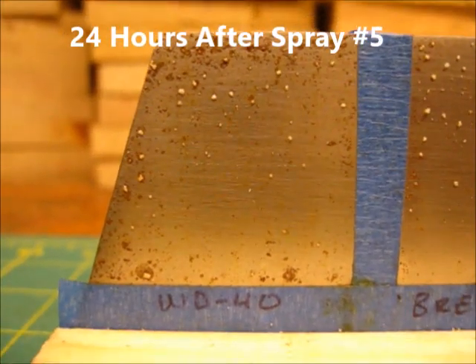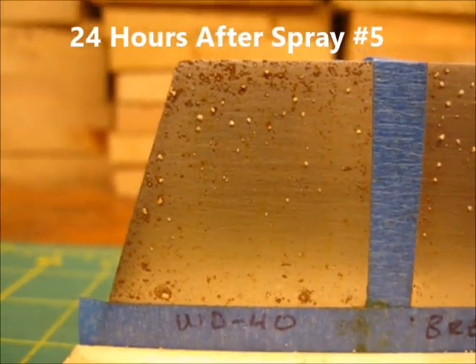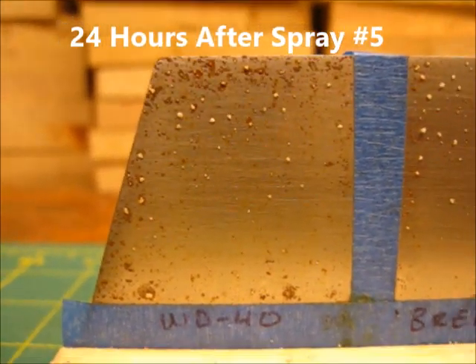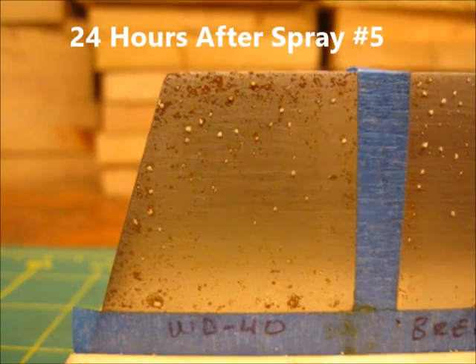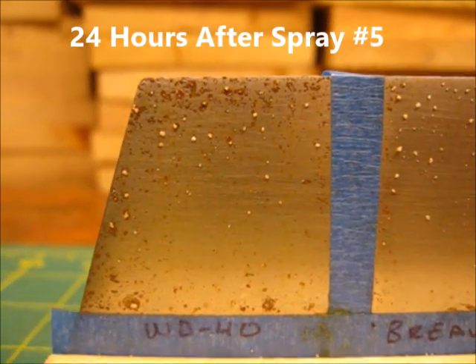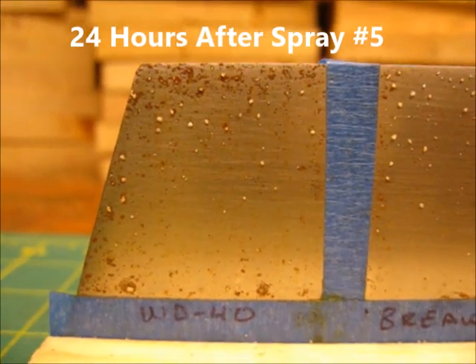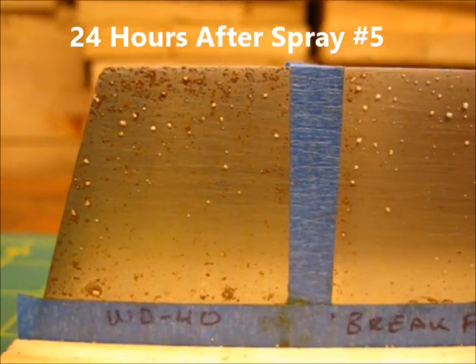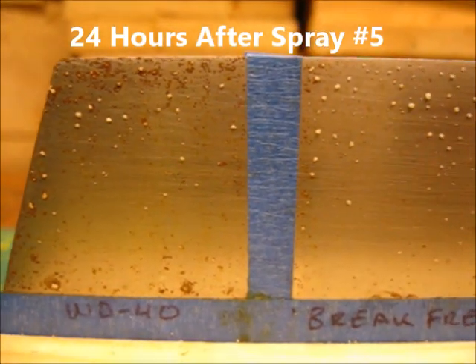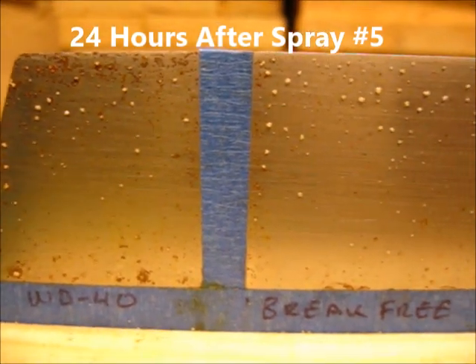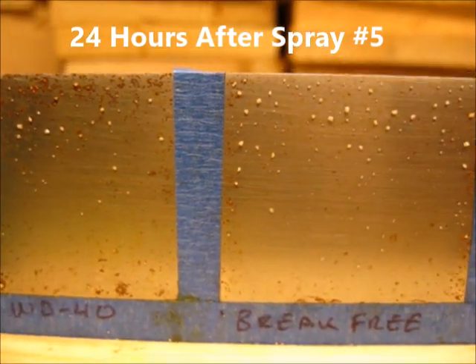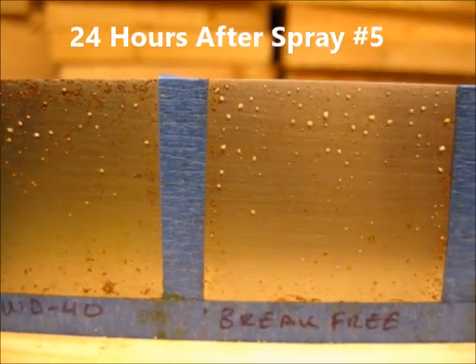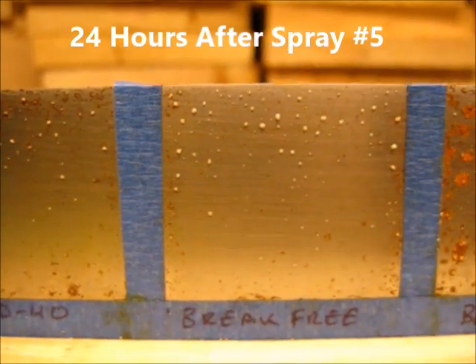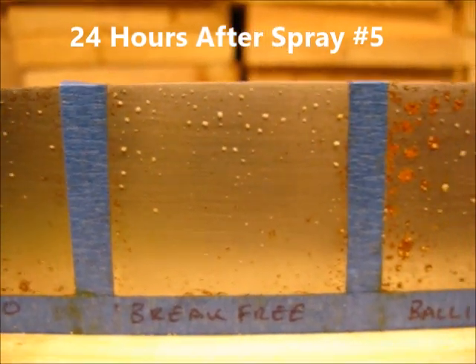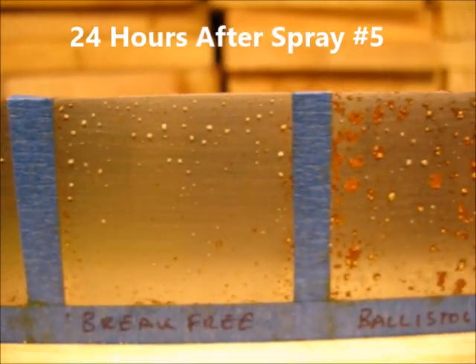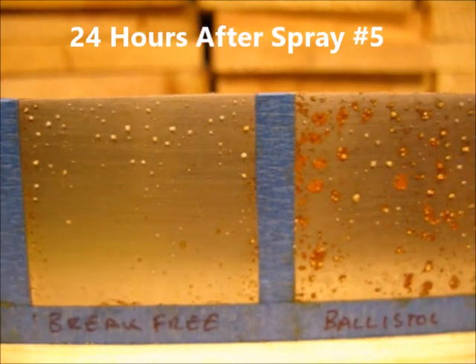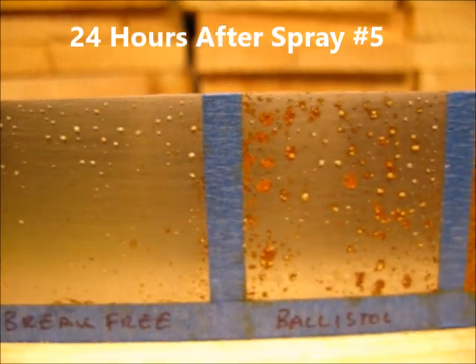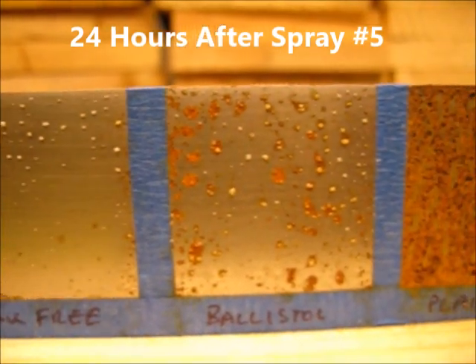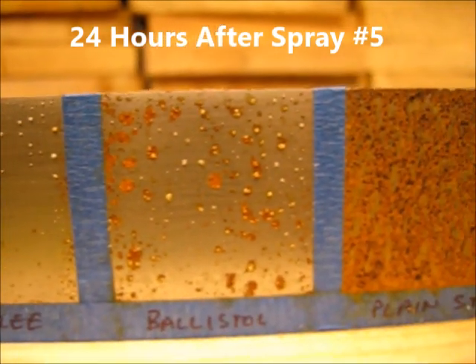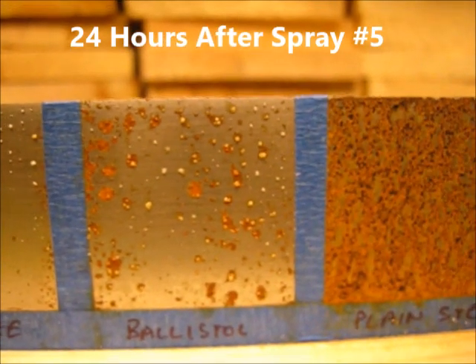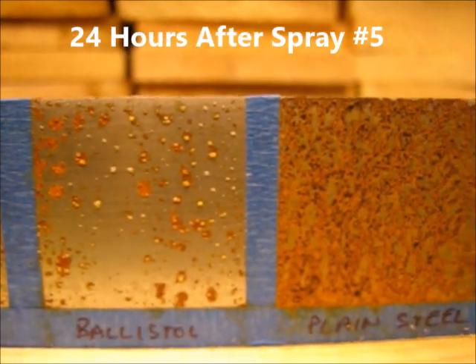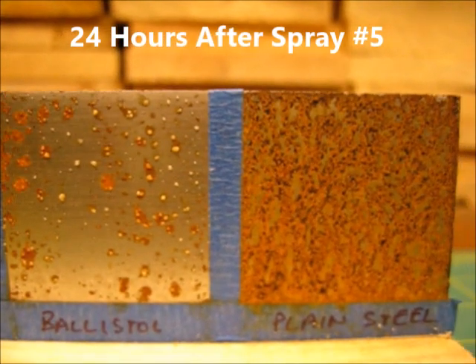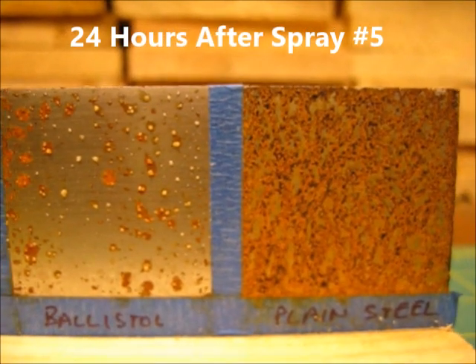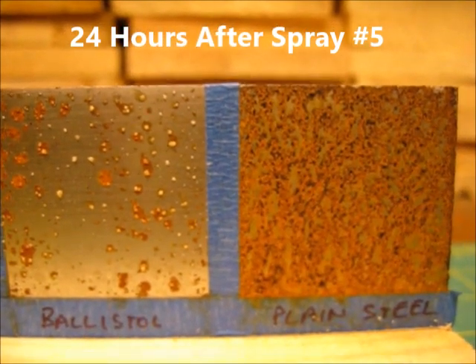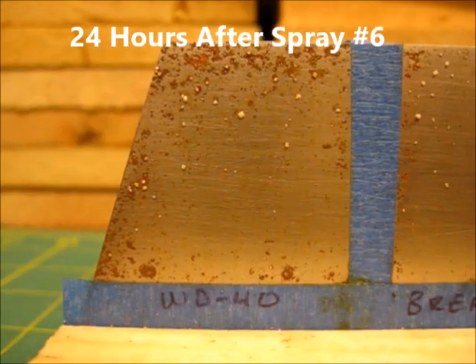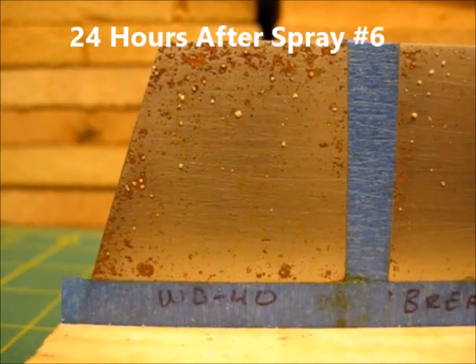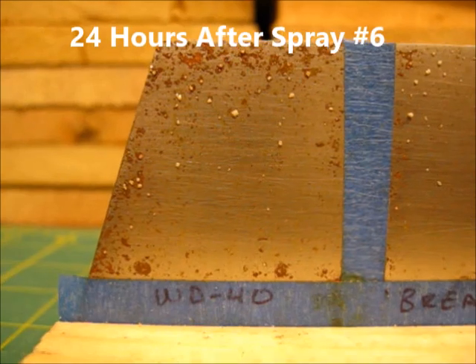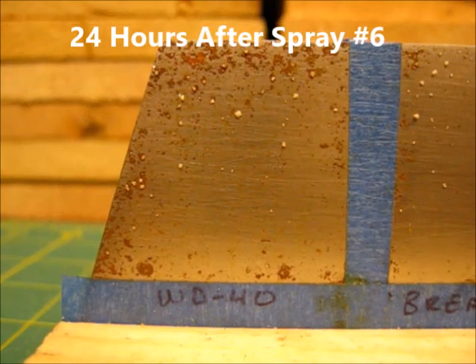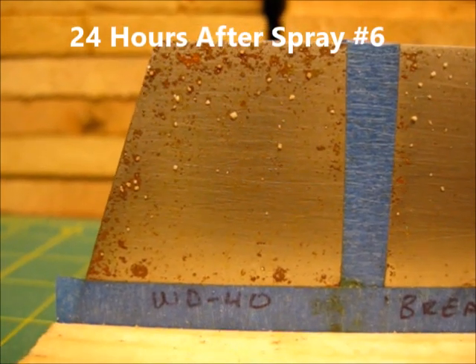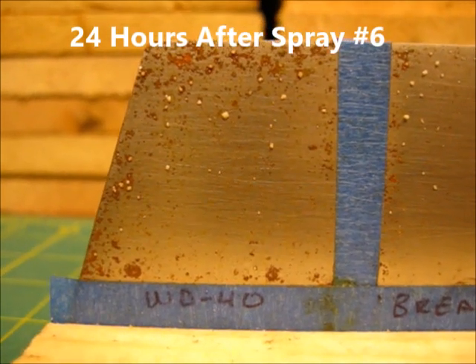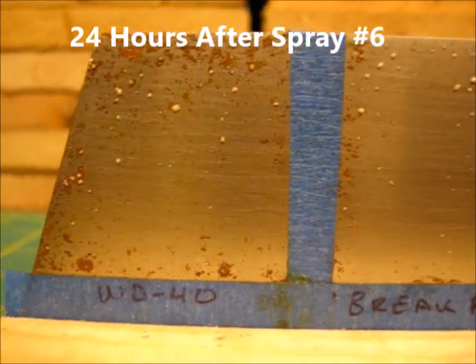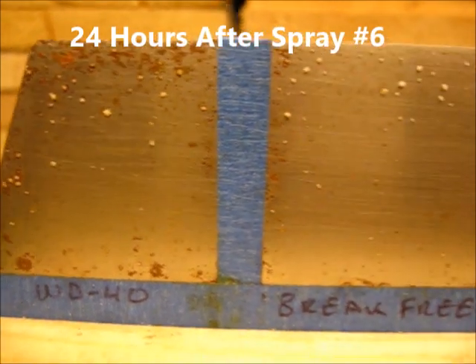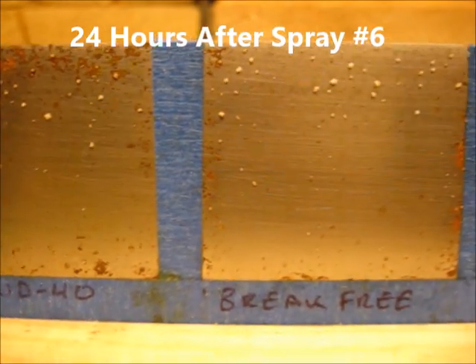Here's the surface 24 hours after spray number five. This is 24 hours after spray number six, and this is the final spray.